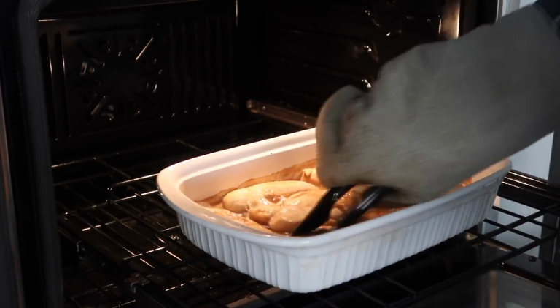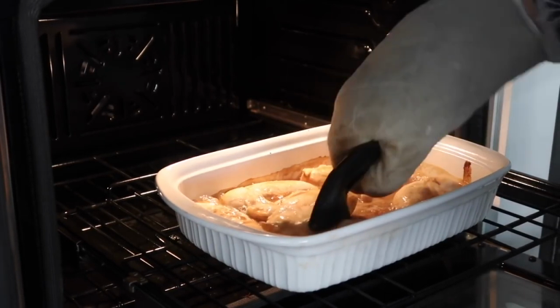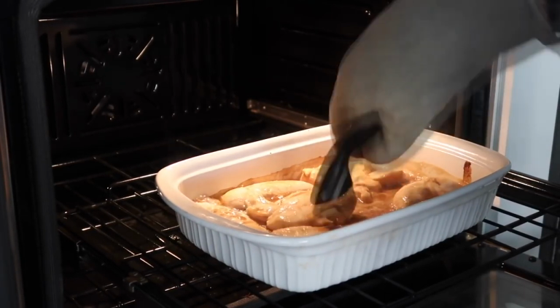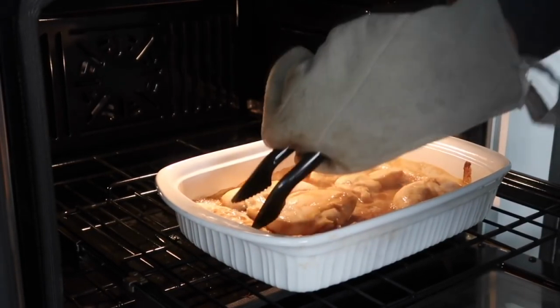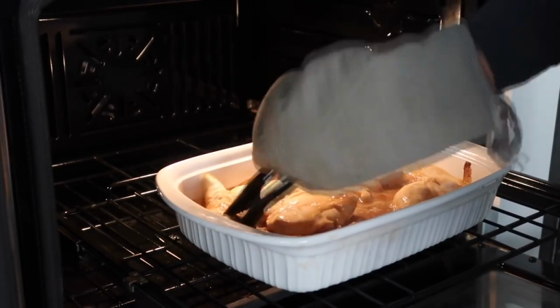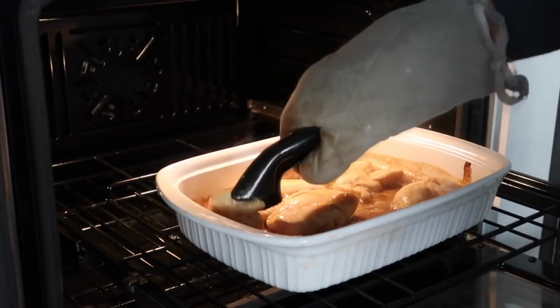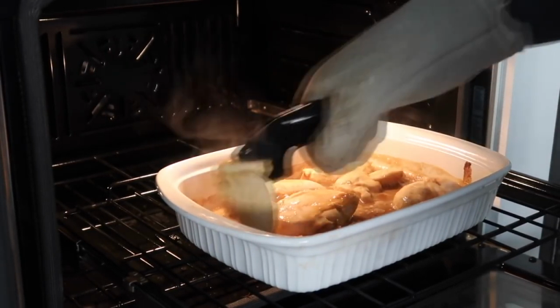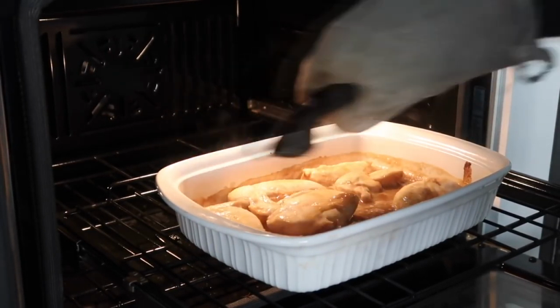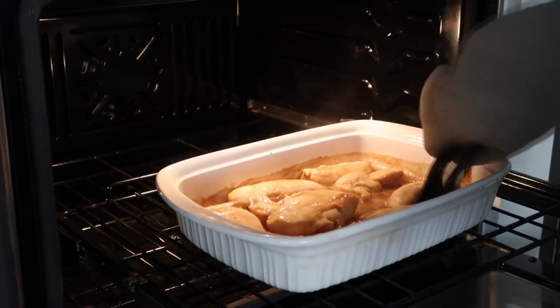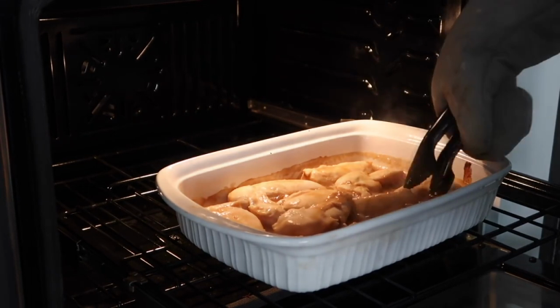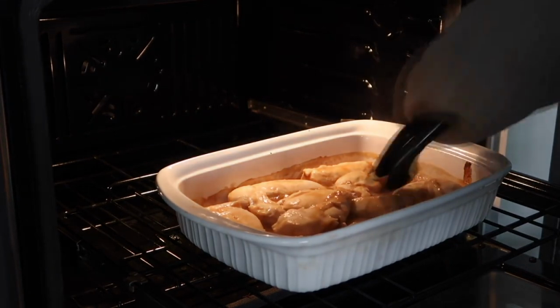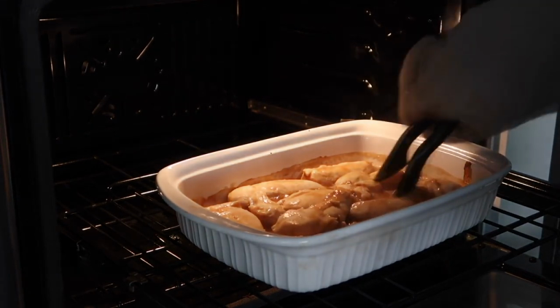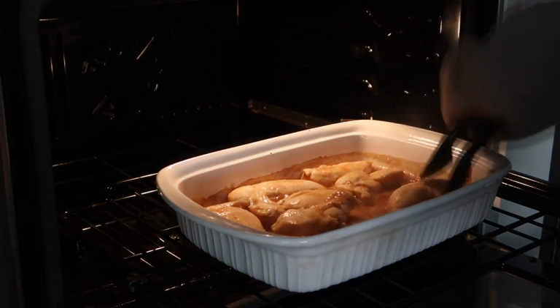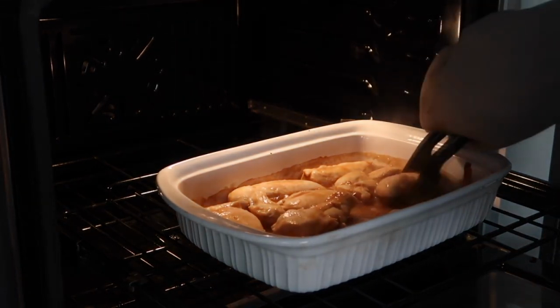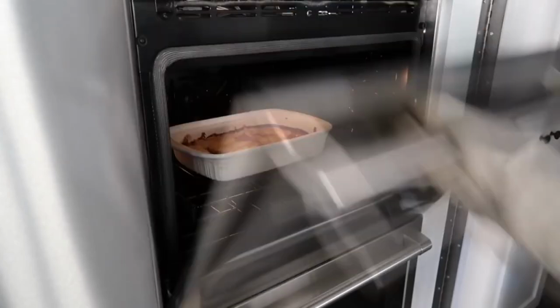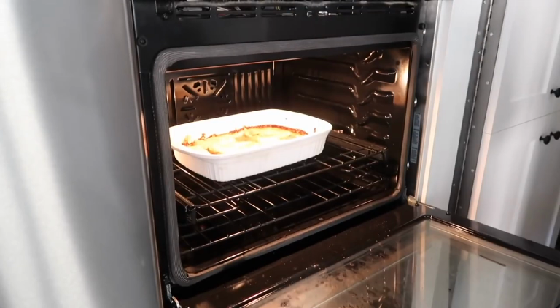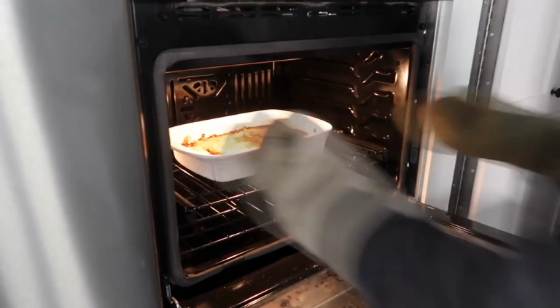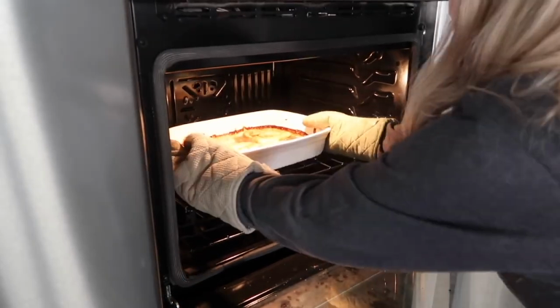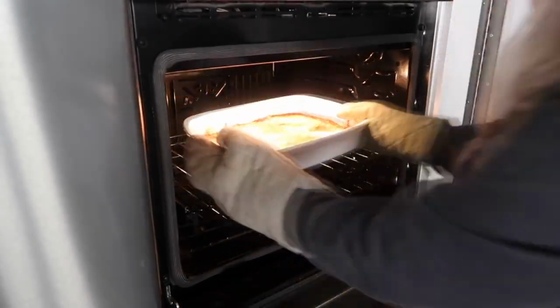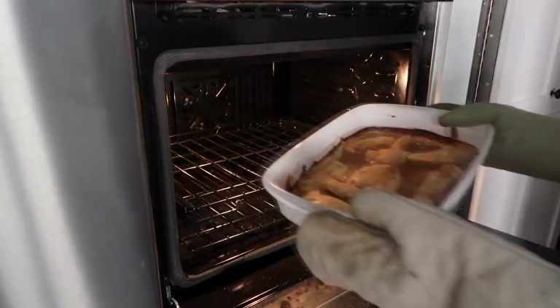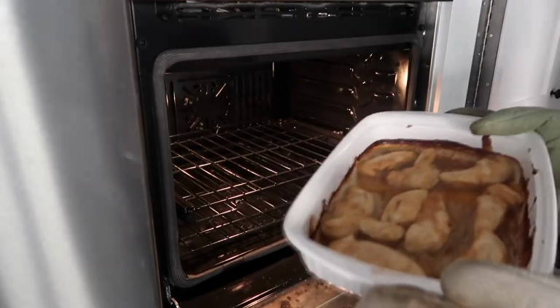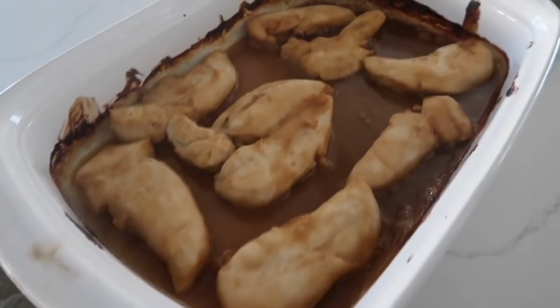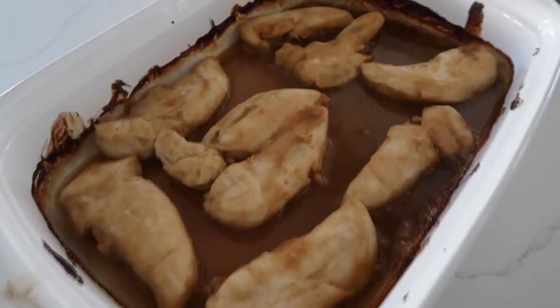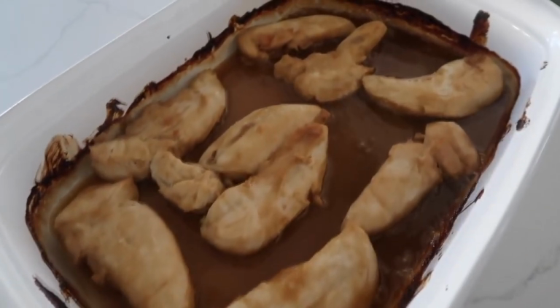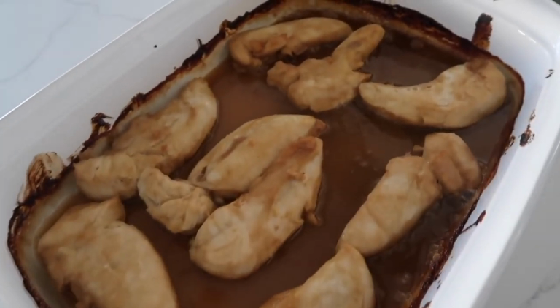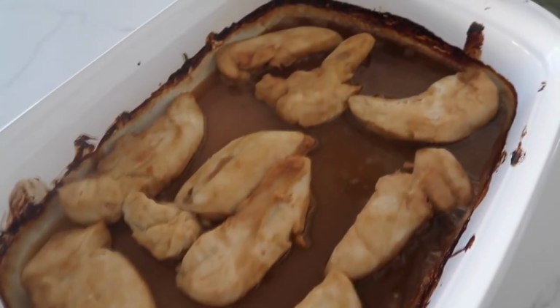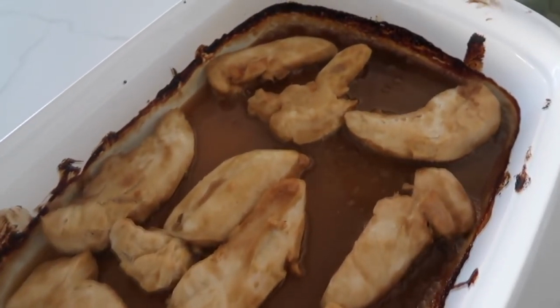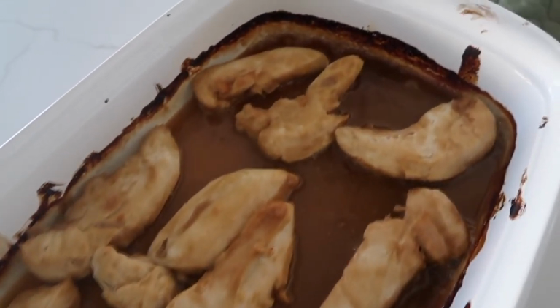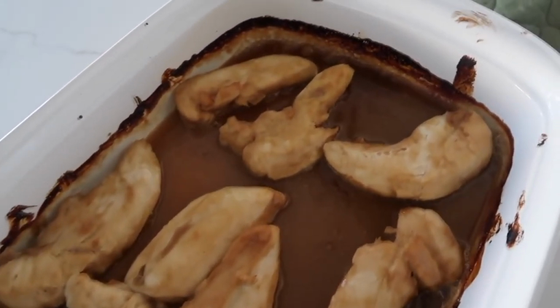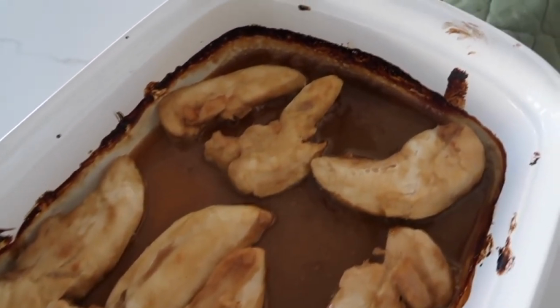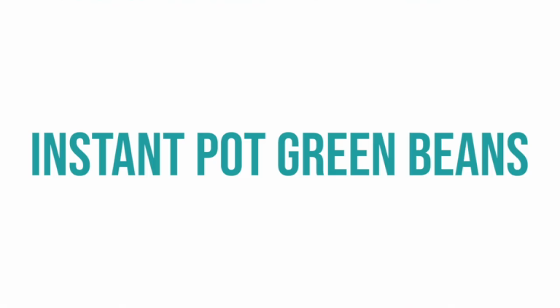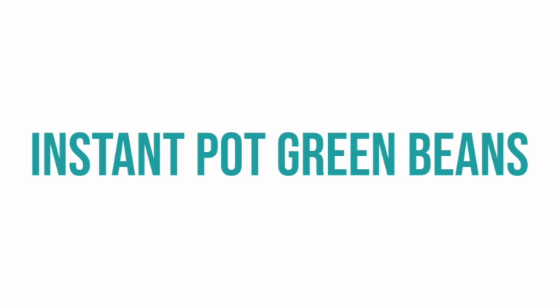Because my chicken is thick, I'm going to cook it about 15 minutes, then flip it over and cook another 15 minutes. If you have thick chicken, cook it for 20 minutes and then flip for another 20 minutes. Once your chicken is all the way done, pull it out. After plating, I also like to pour a little bit of the sauce on top. The perfect side dish for this recipe is Instant Pot green beans.